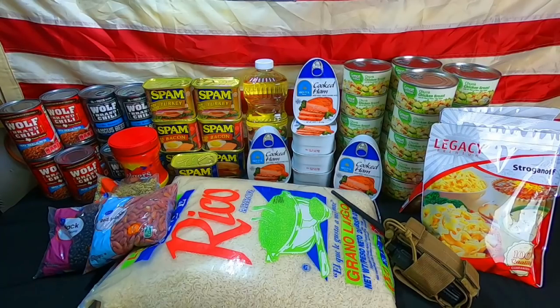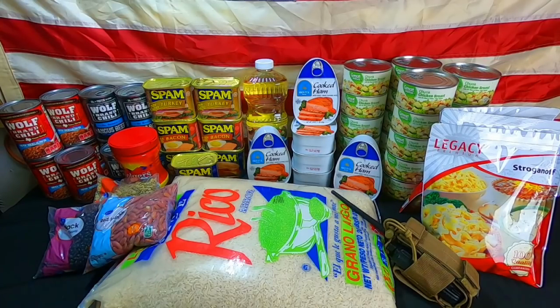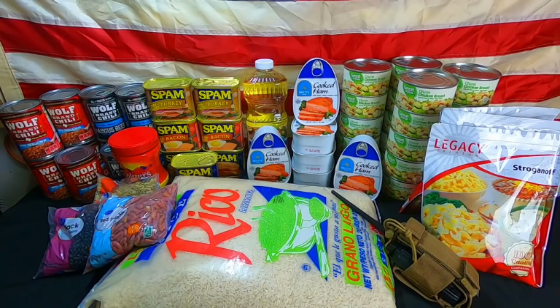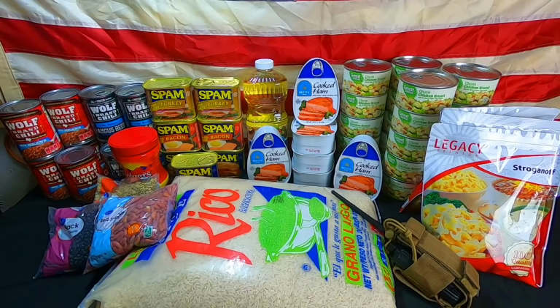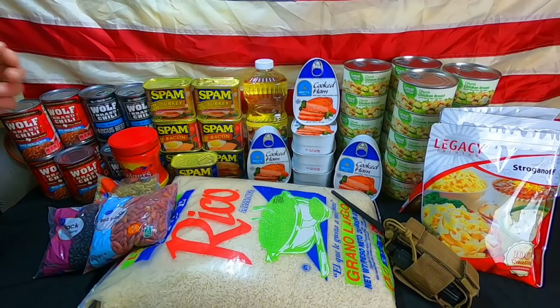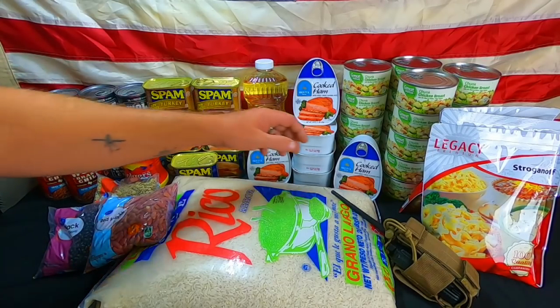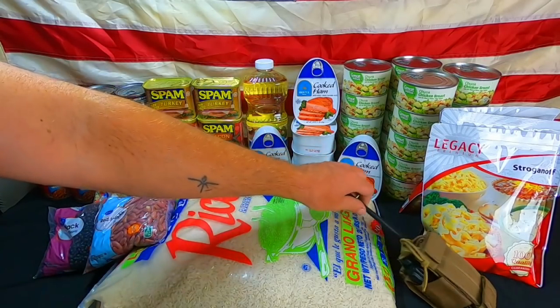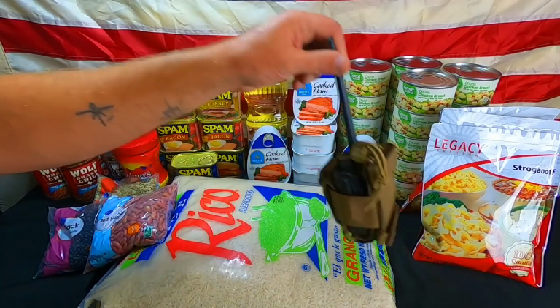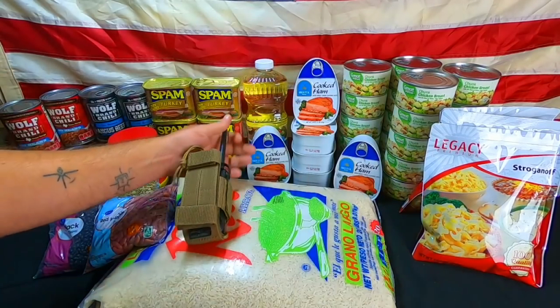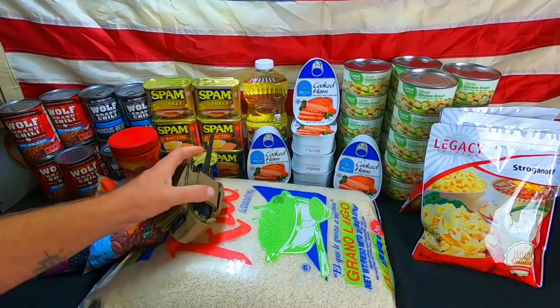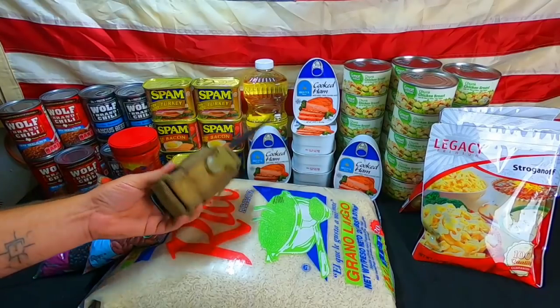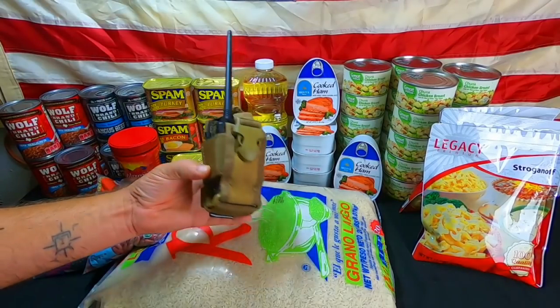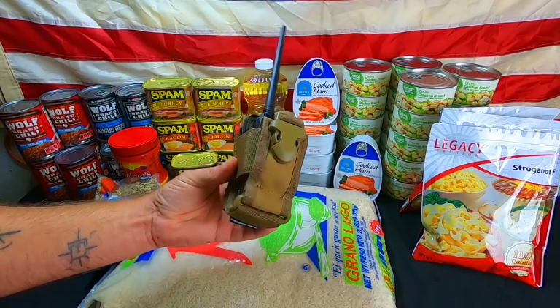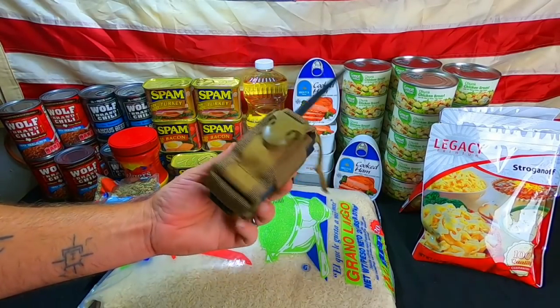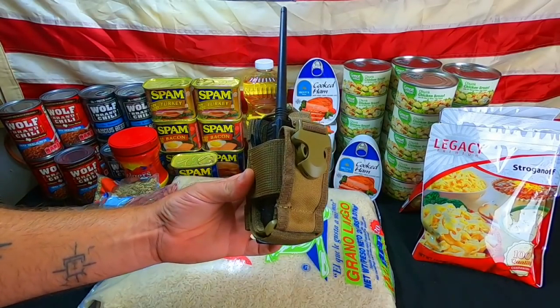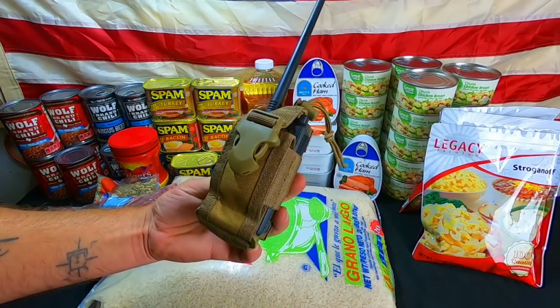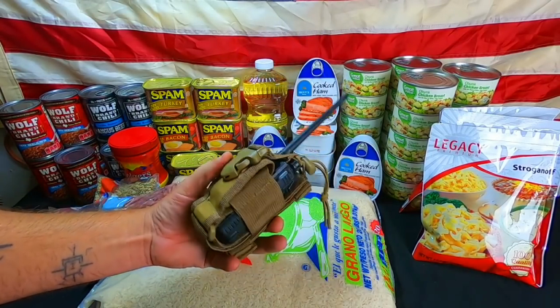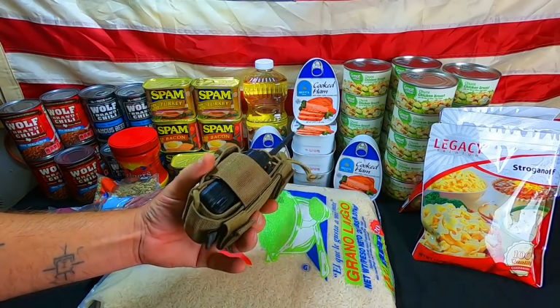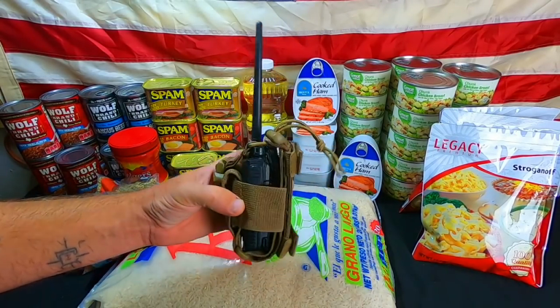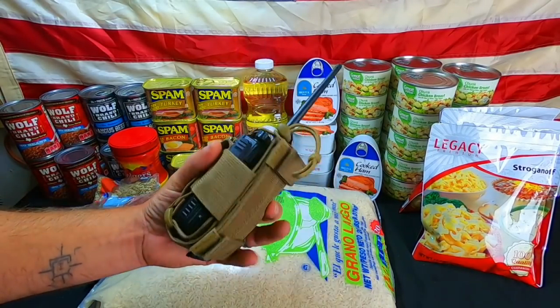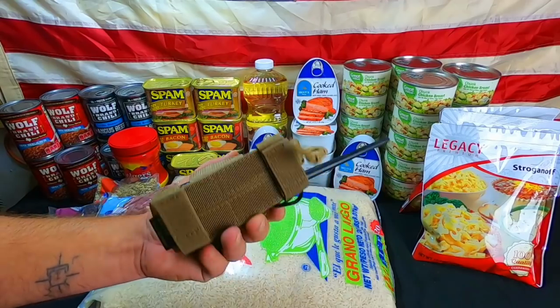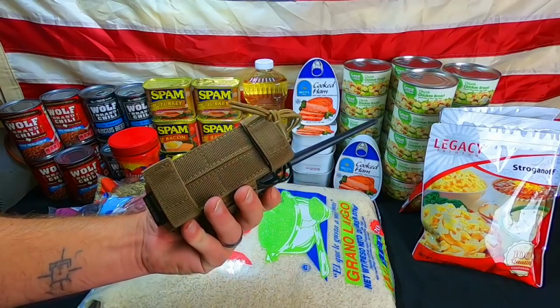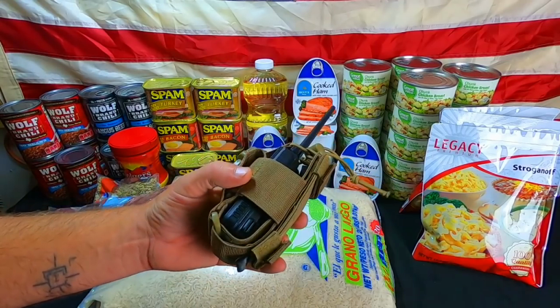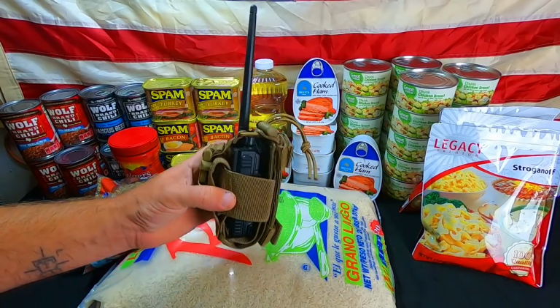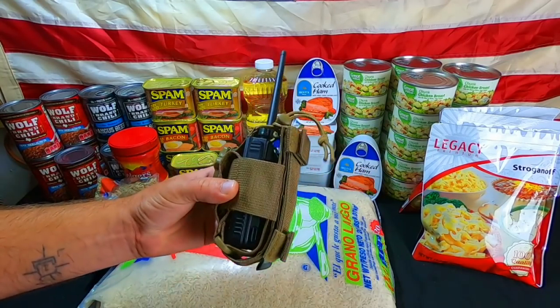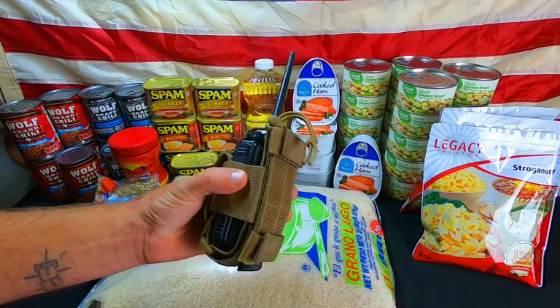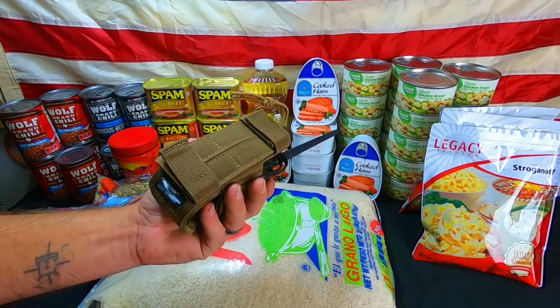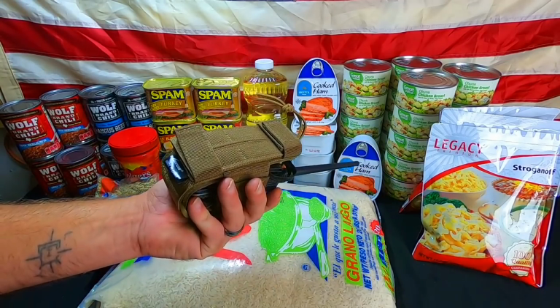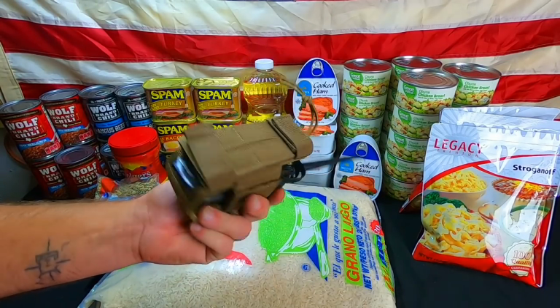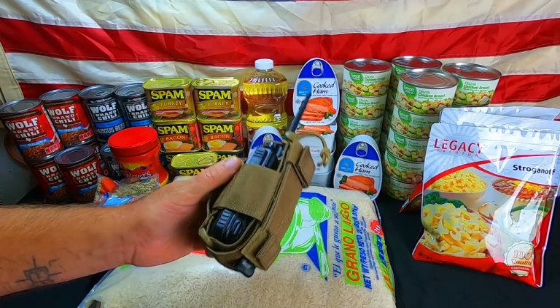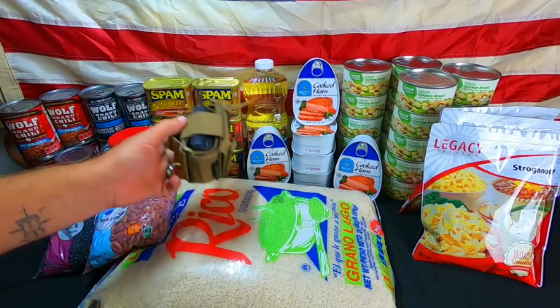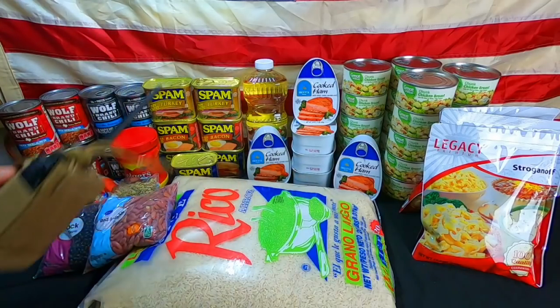Alright guys, welcome back, CFP here and this is Survival Living. First up, let's move this out of the way — this is something we did pick up. It's not a food item, but it is a harness for my radio that goes on my chest rig. I needed one and we picked it up, but it went into our budget for our weekly preps.